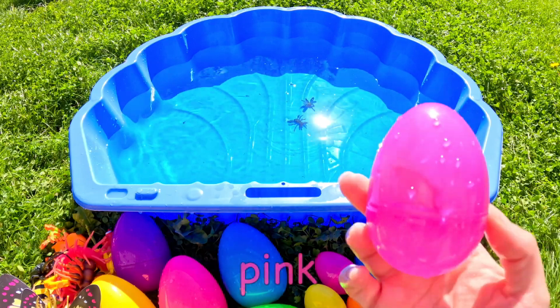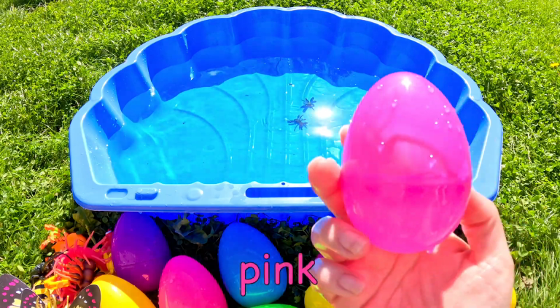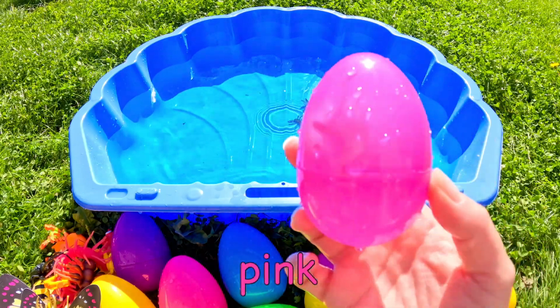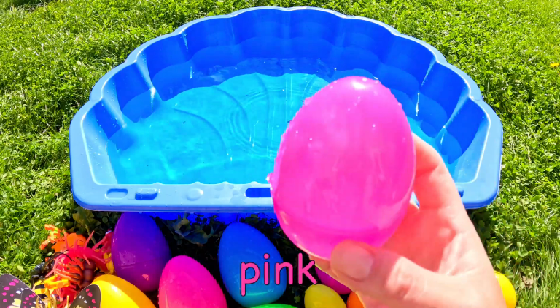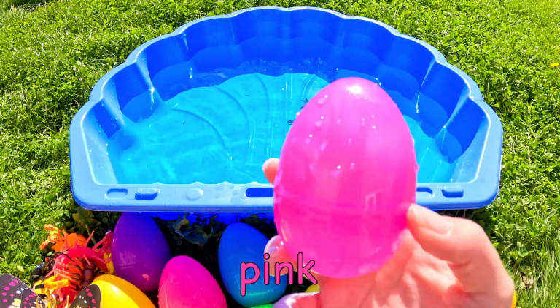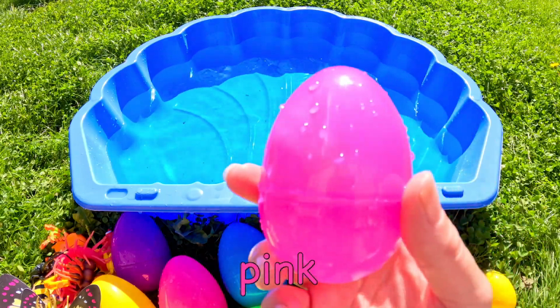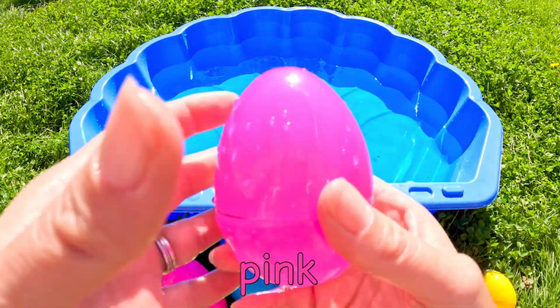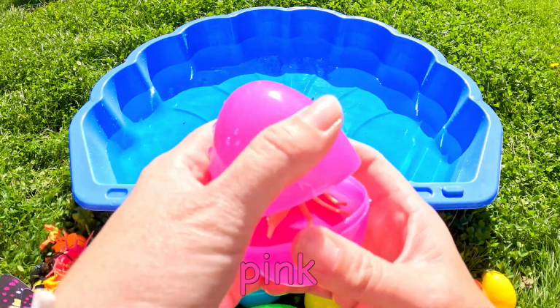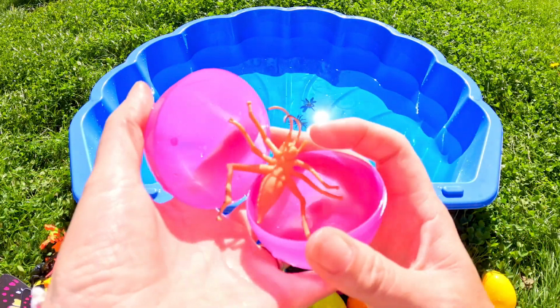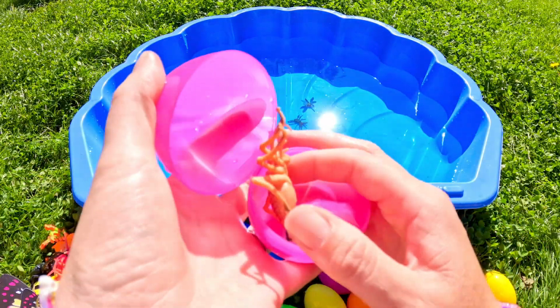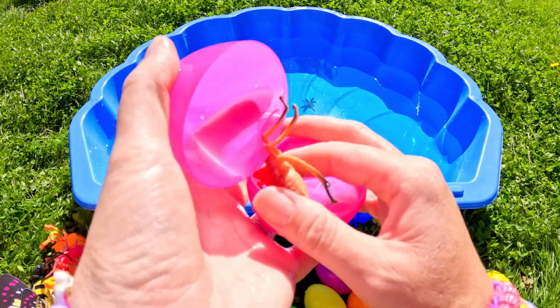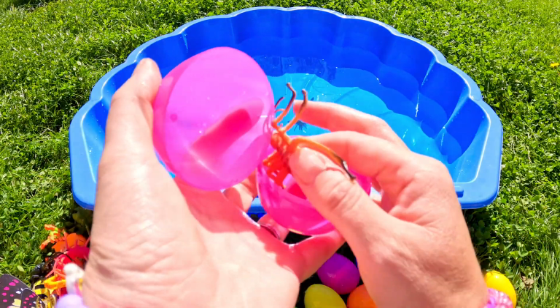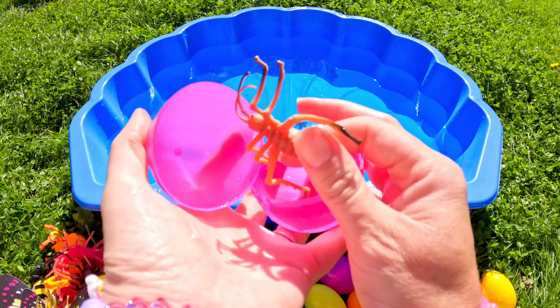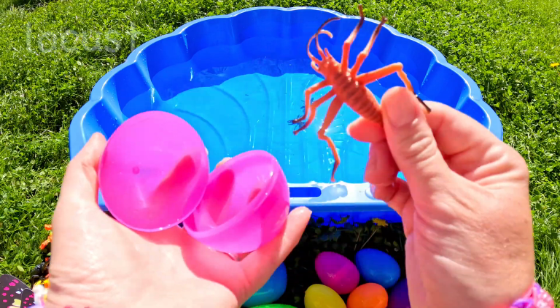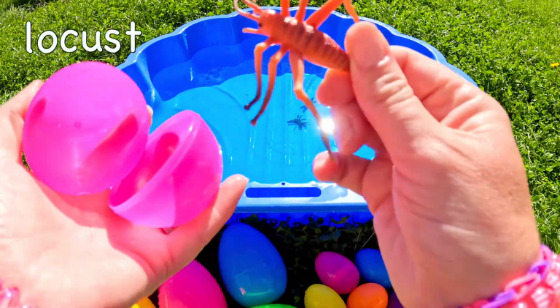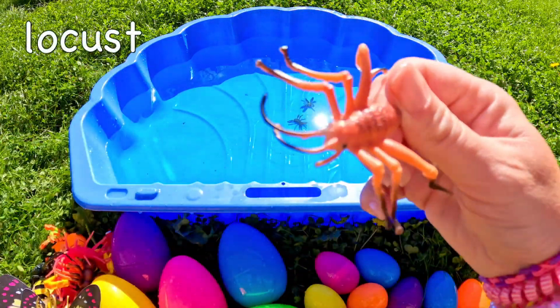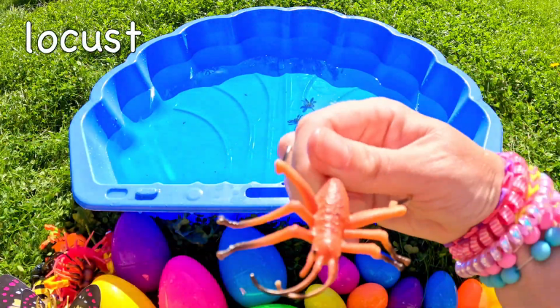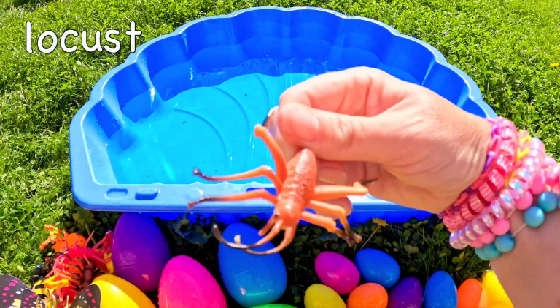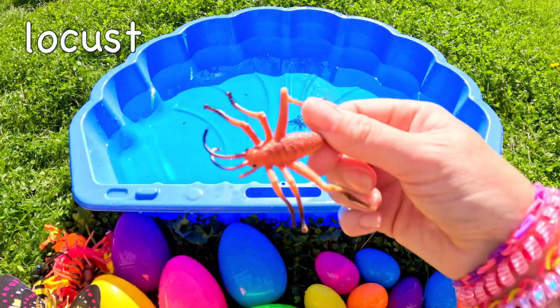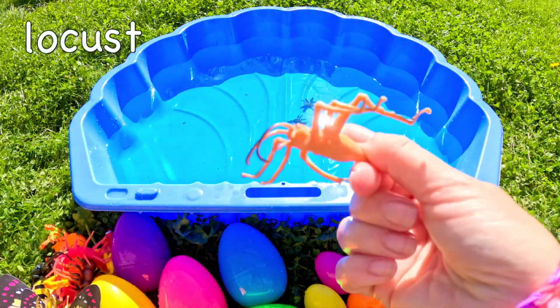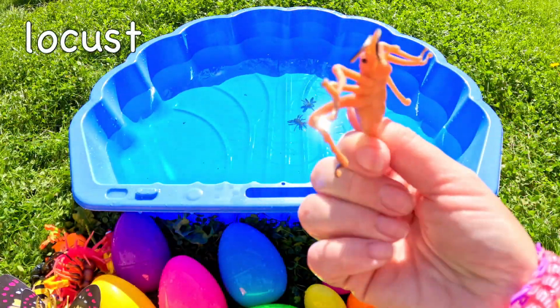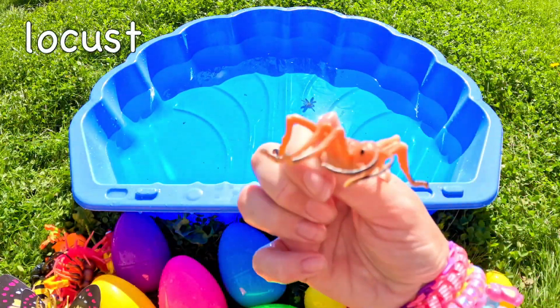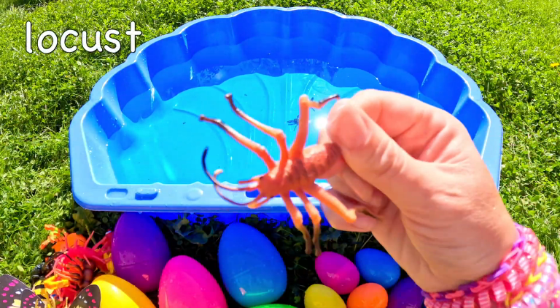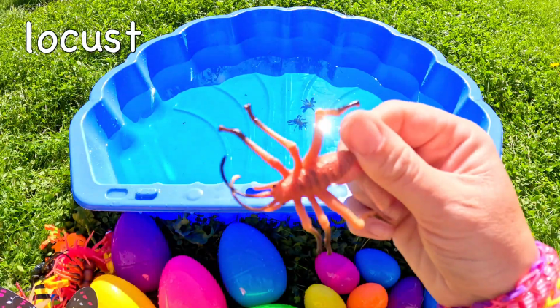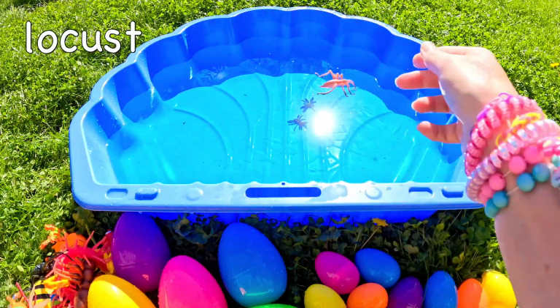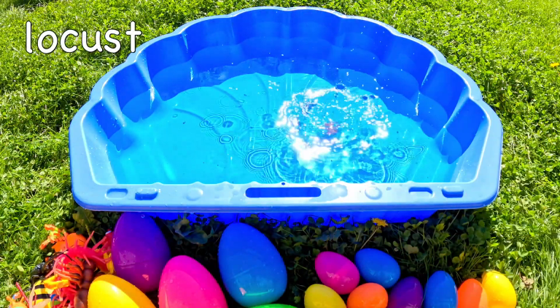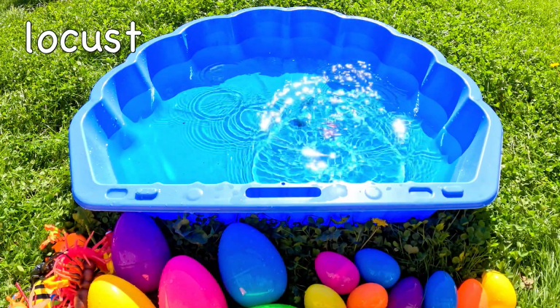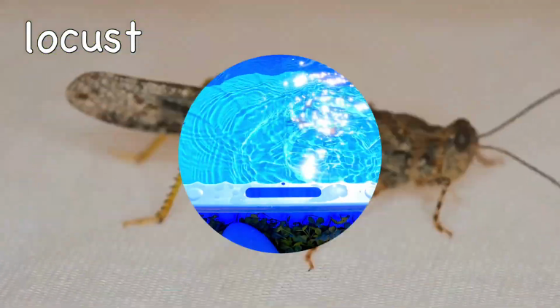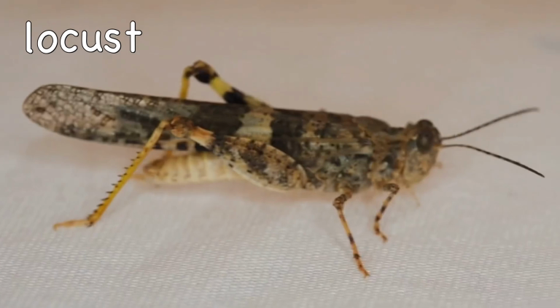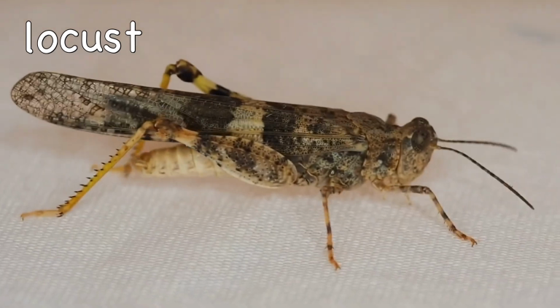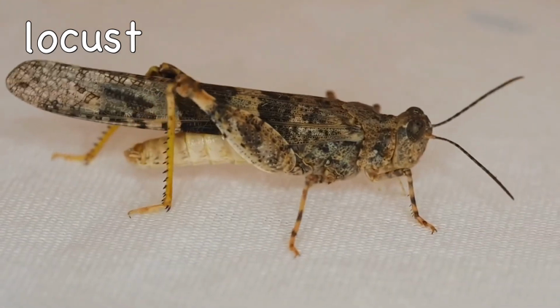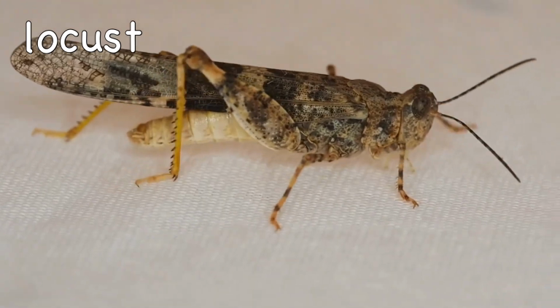What's going to be in this pink egg? Oh! It's a locust! Locust!